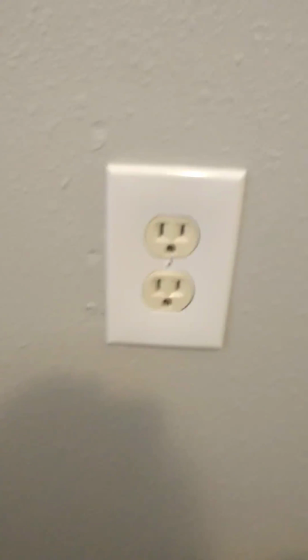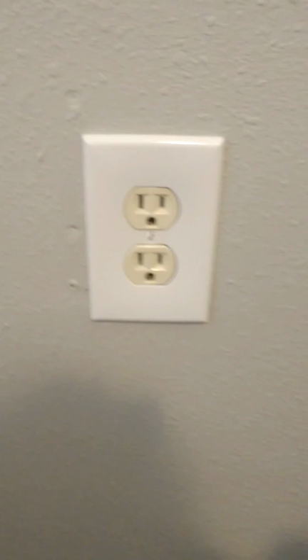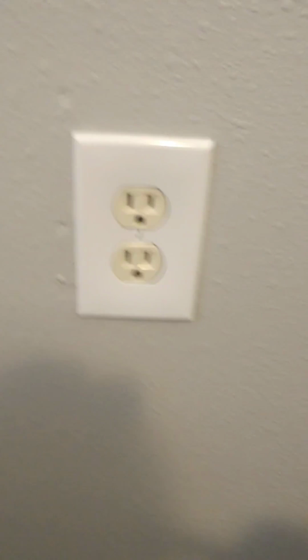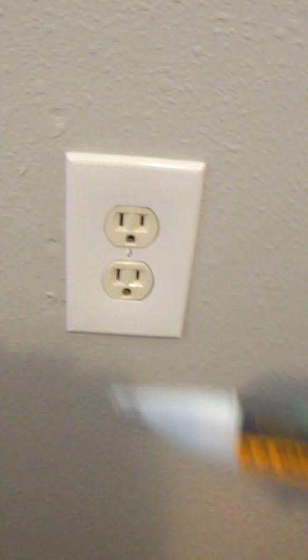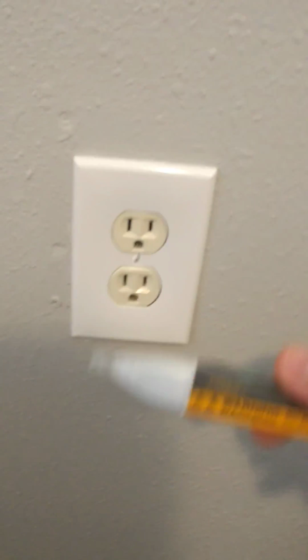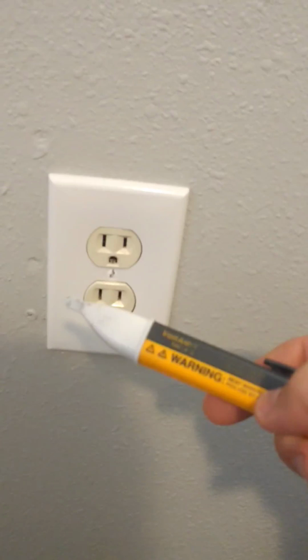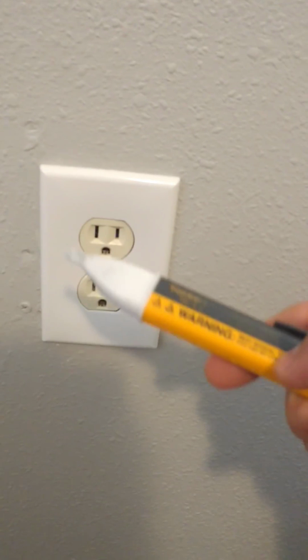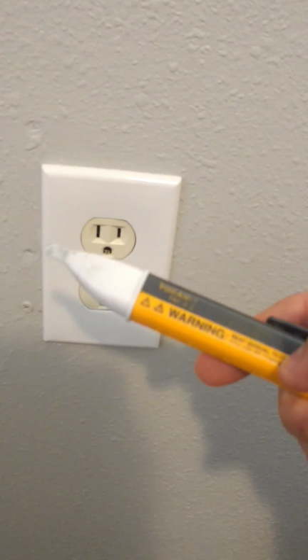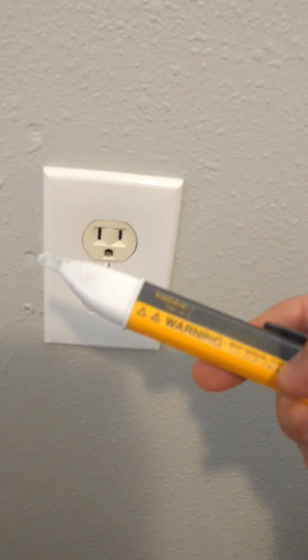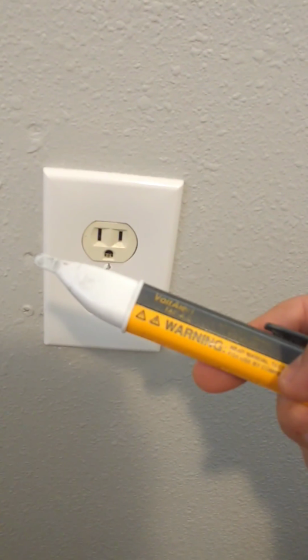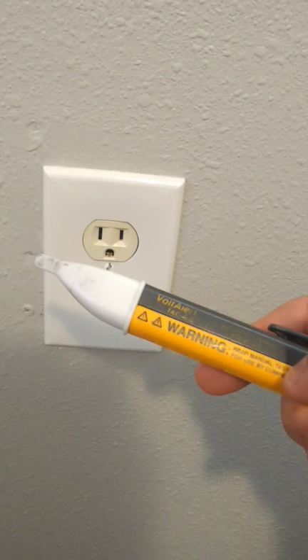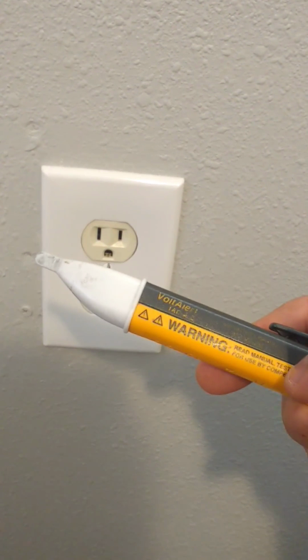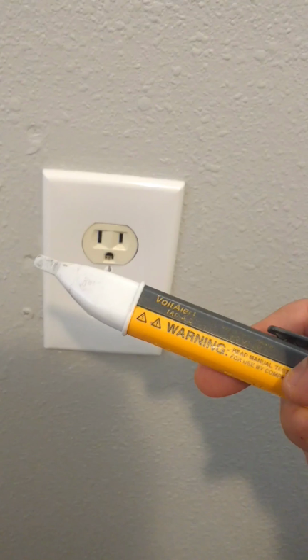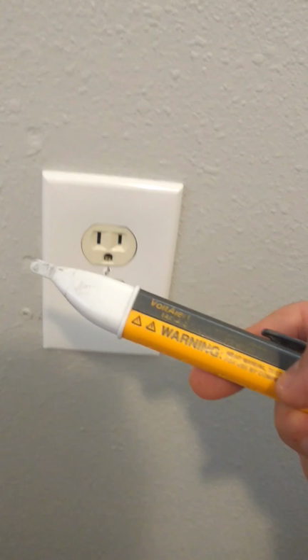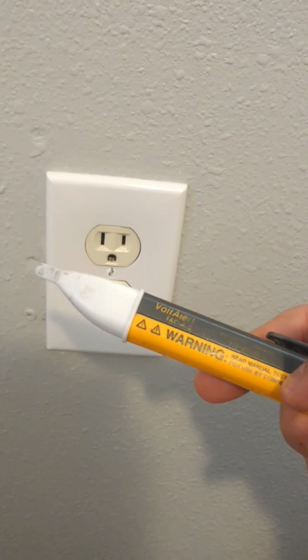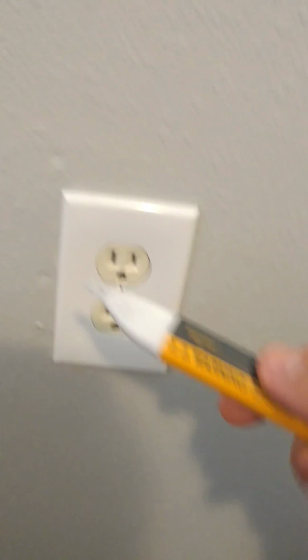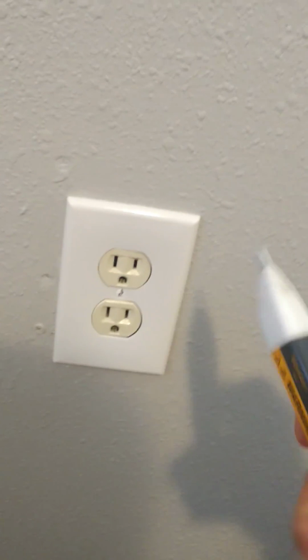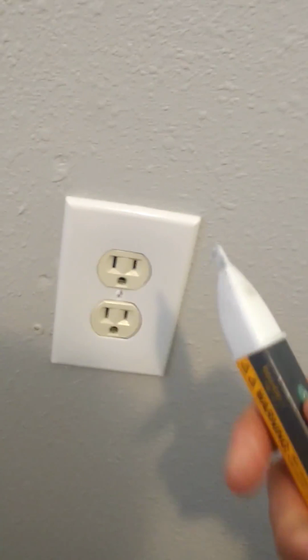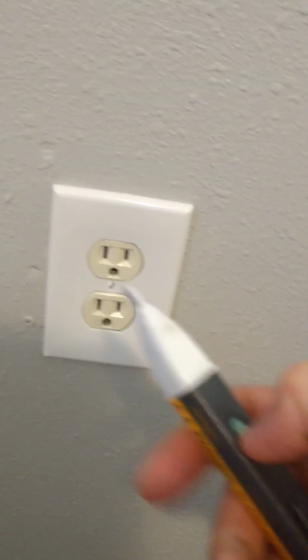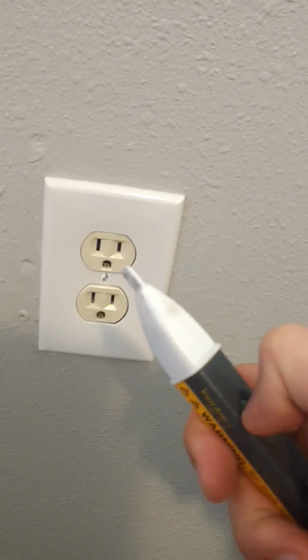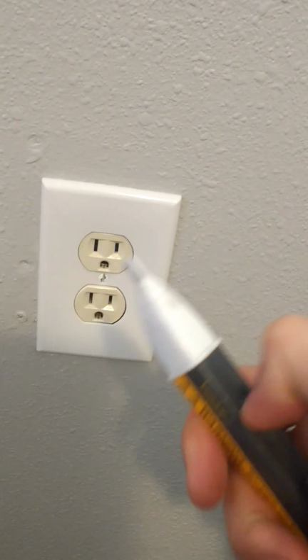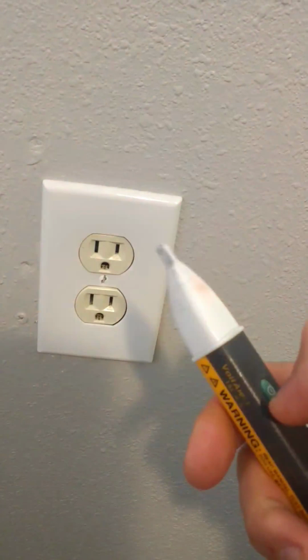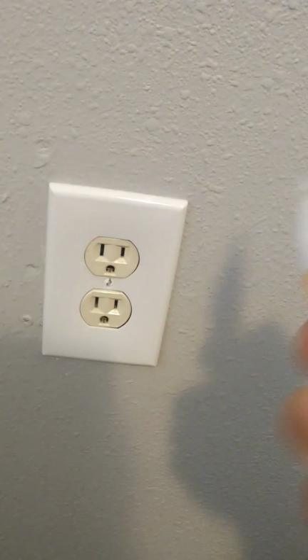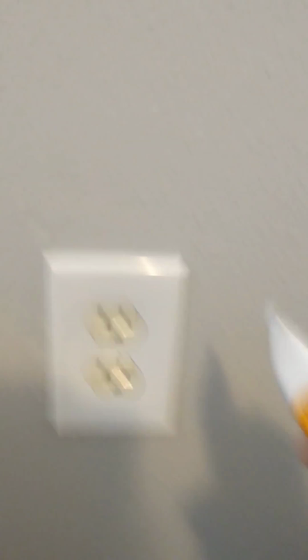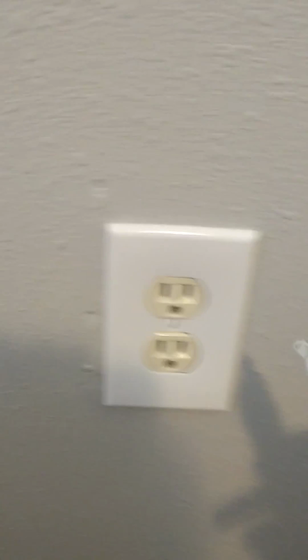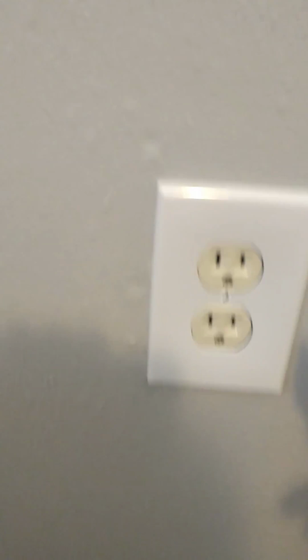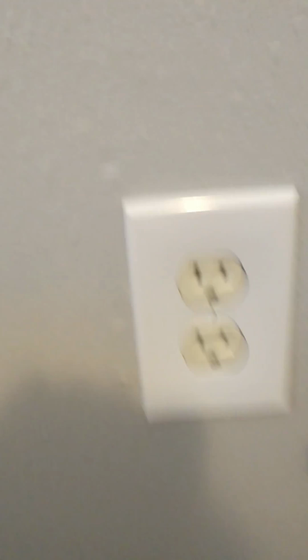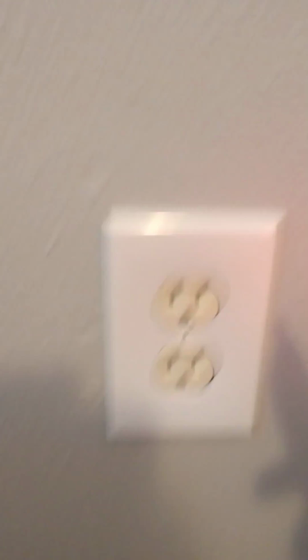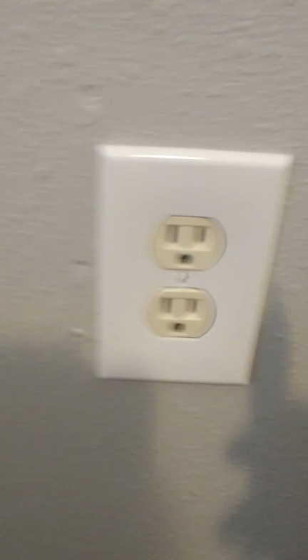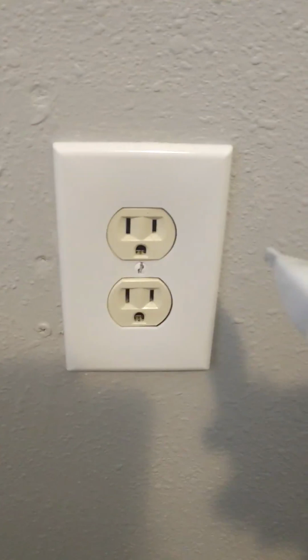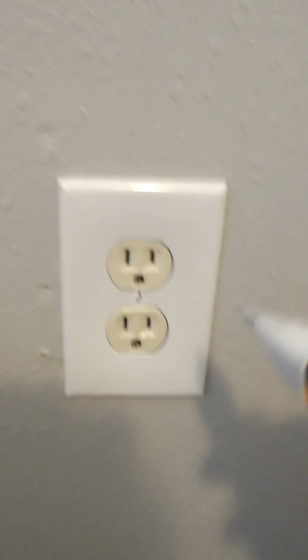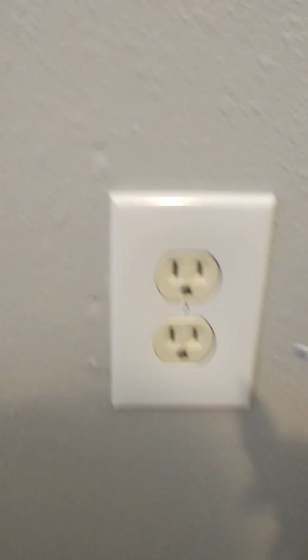Here is my outlet, and here is my handy dandy Fluke Volt Alert. Let me turn this on, and I'm just going to demonstrate how this thing works.